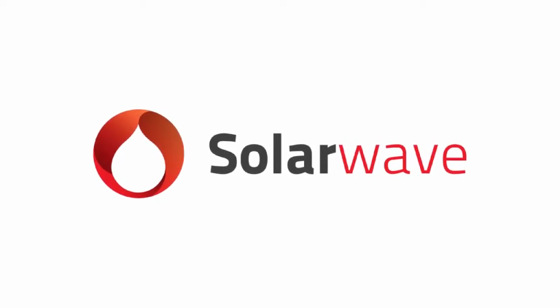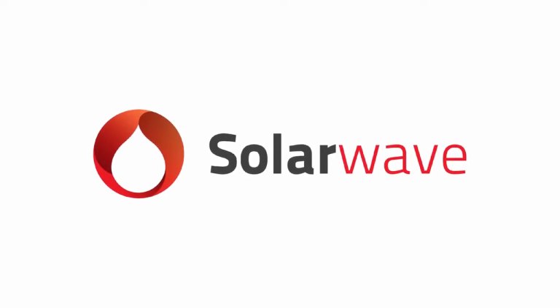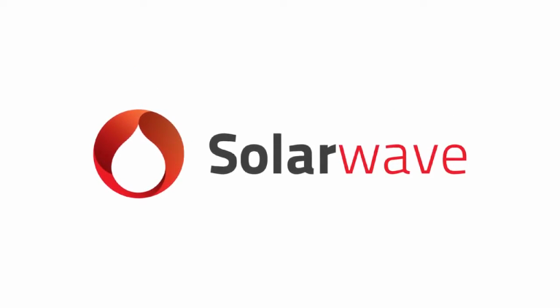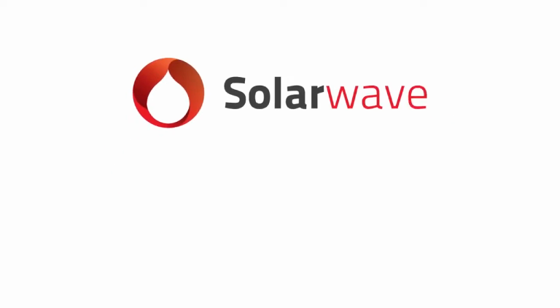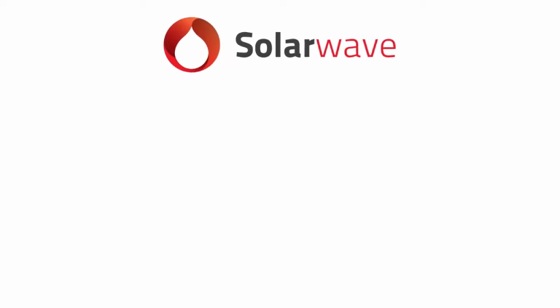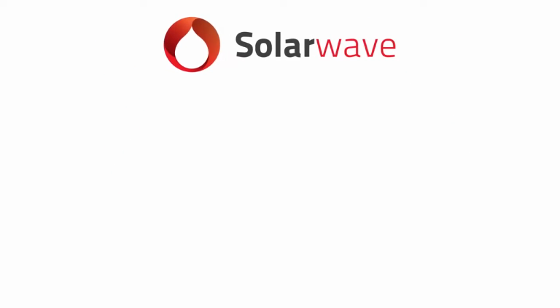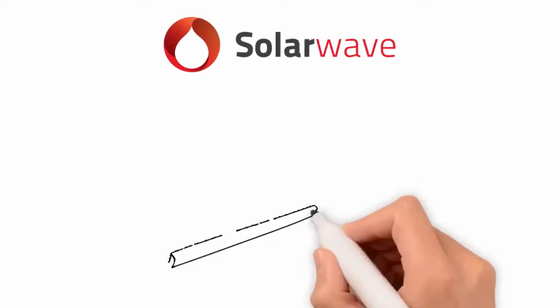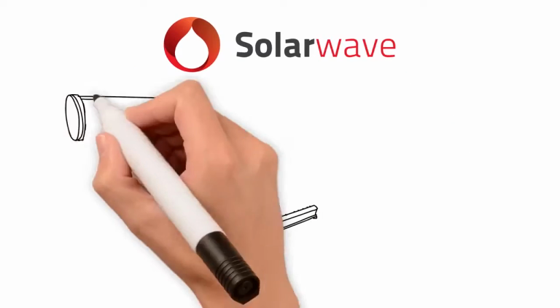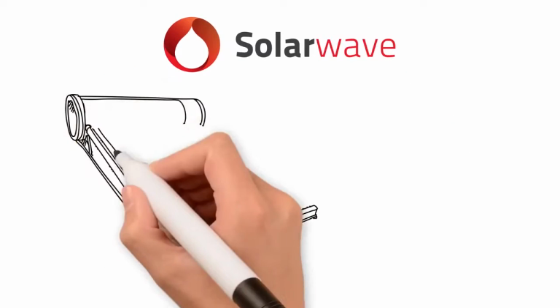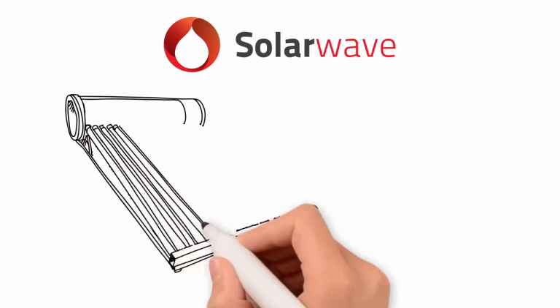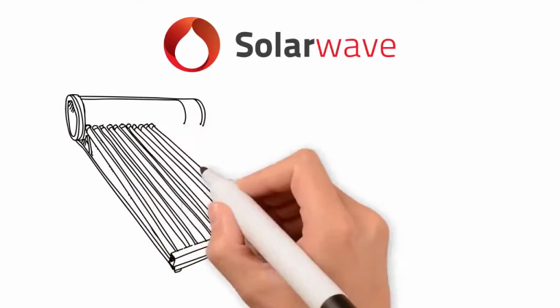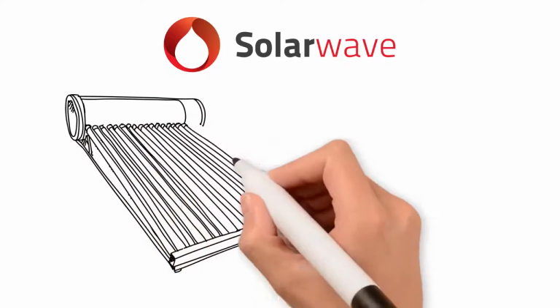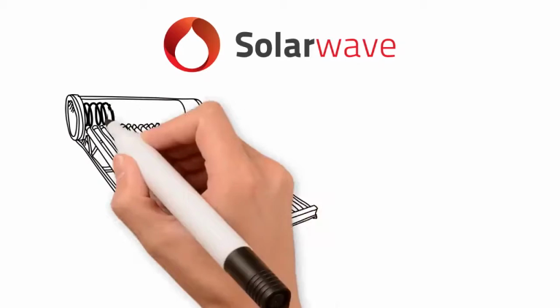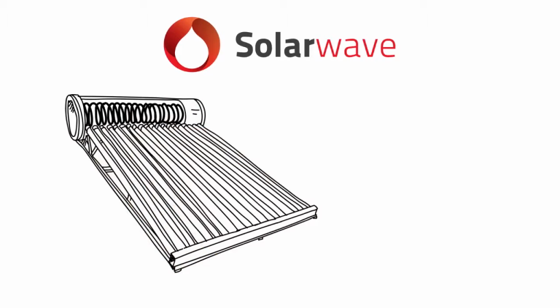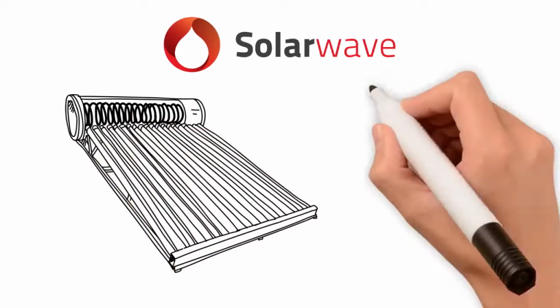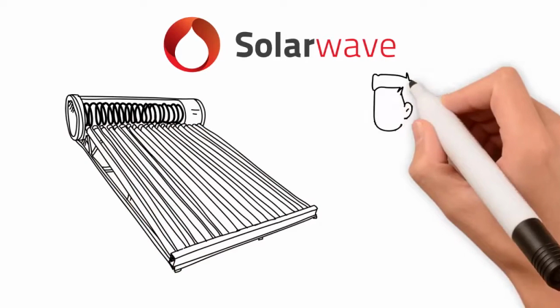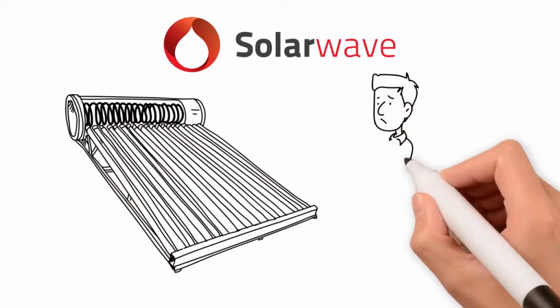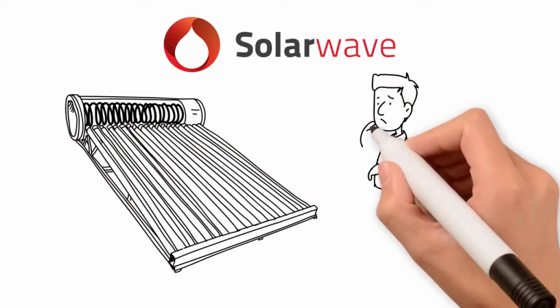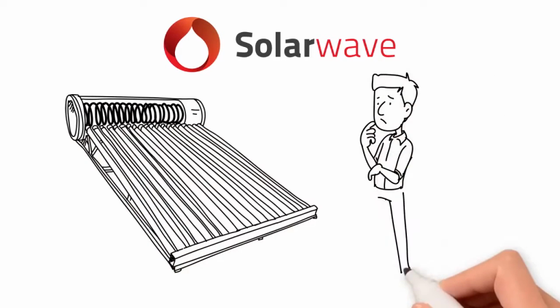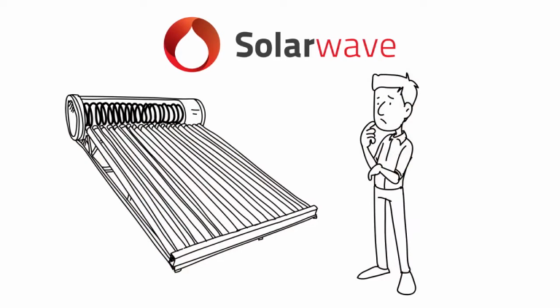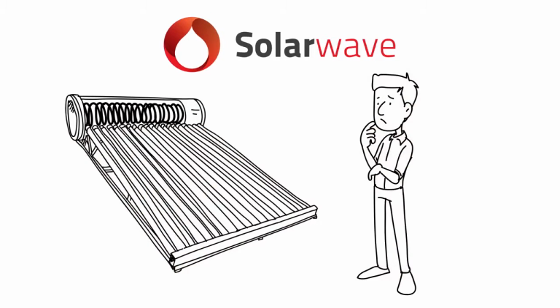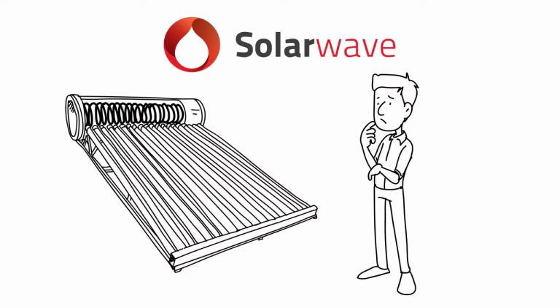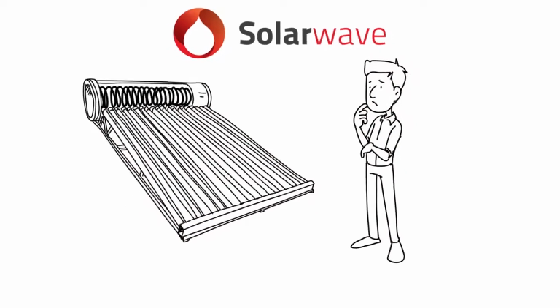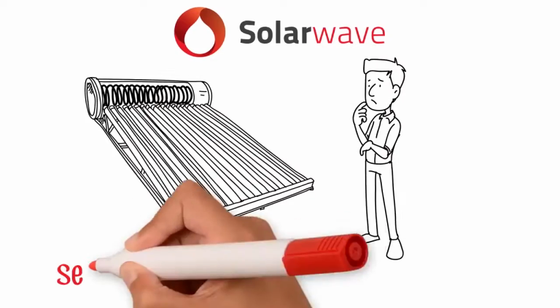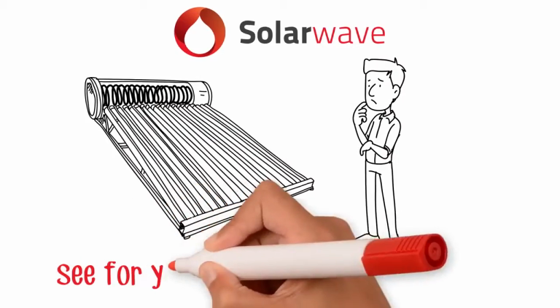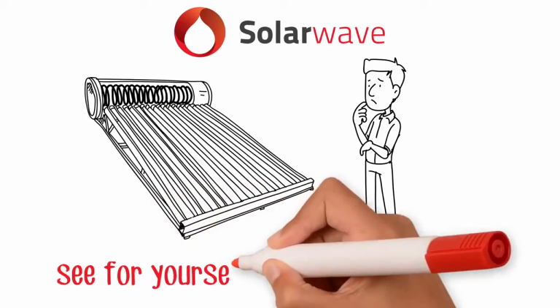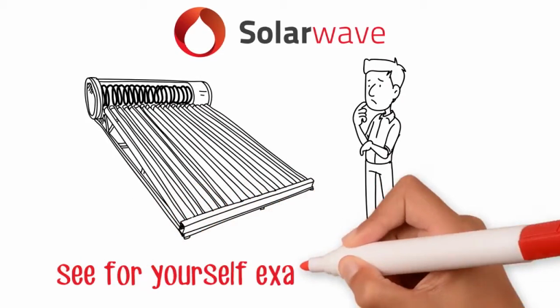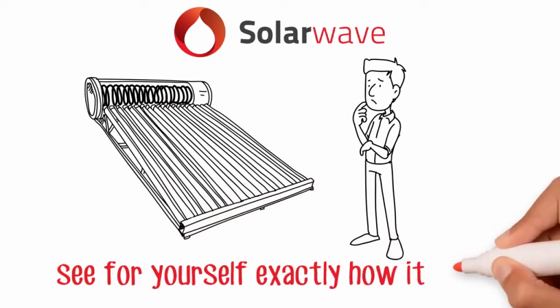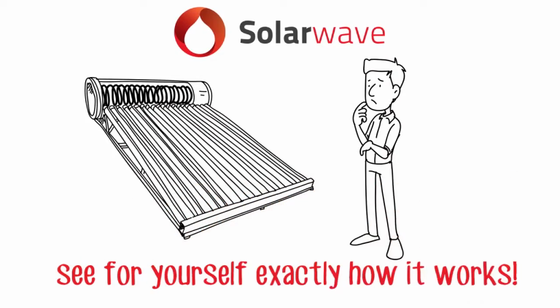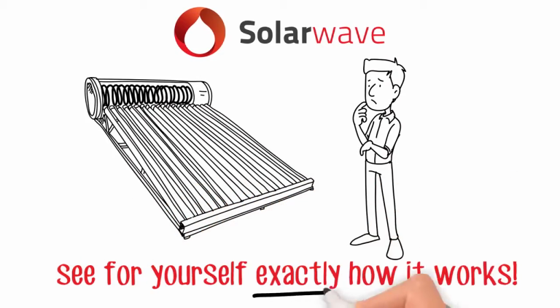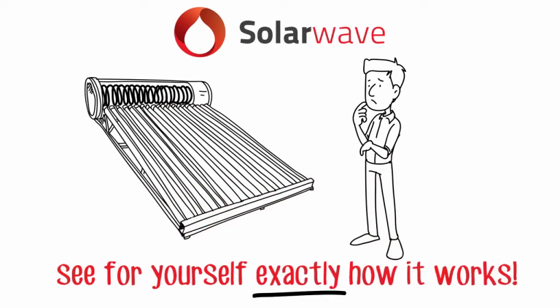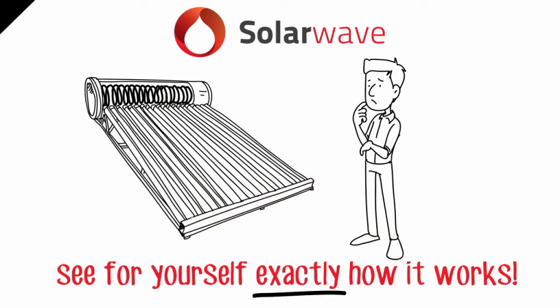SolarWave Solar Water Heater is about to change the future of solar heating as we know it. But with anything in life, seeing is believing, which is why we thought you might want to see for yourself exactly how it works.